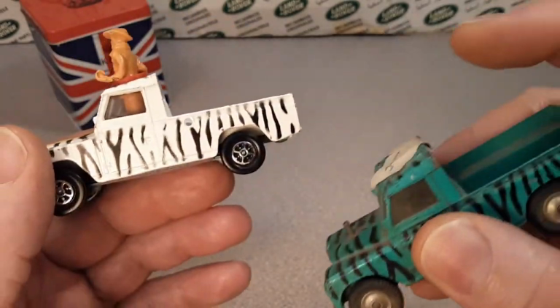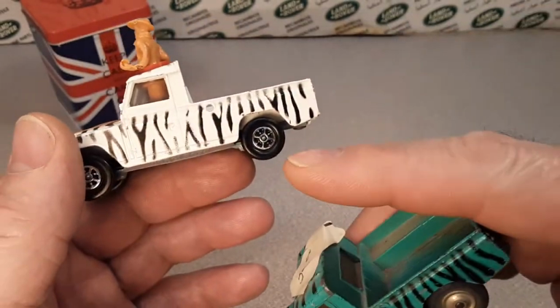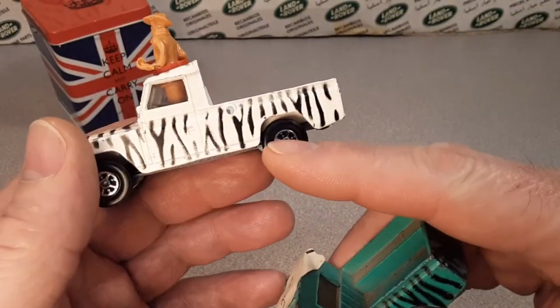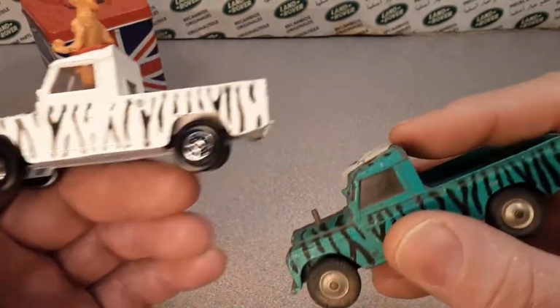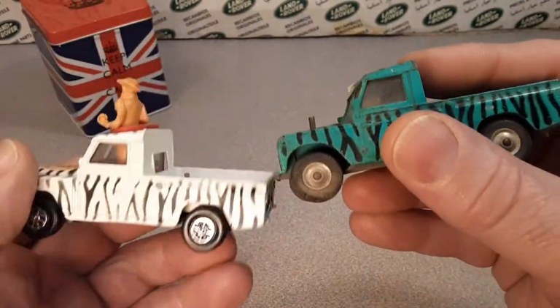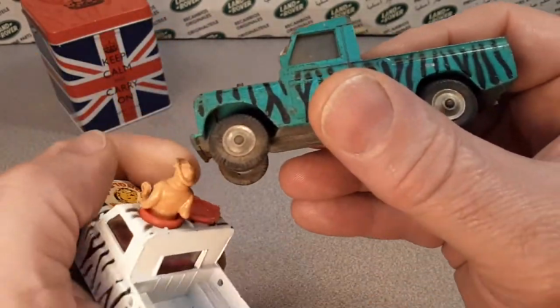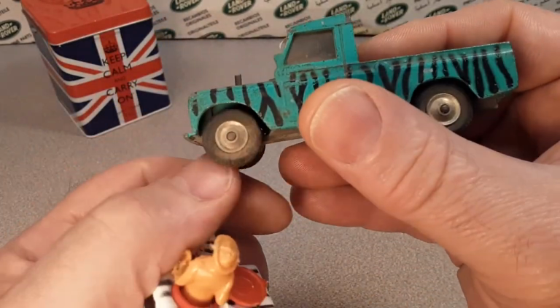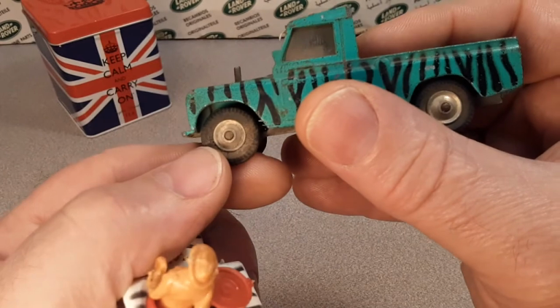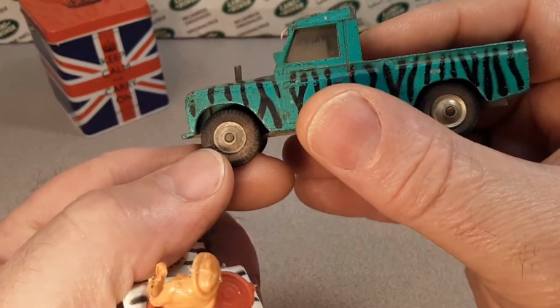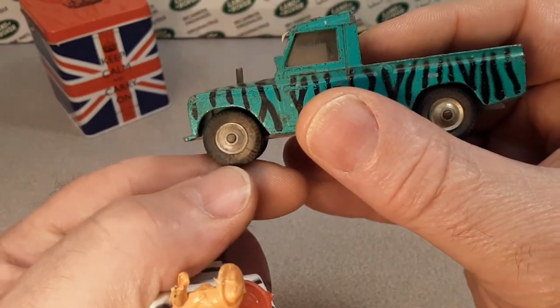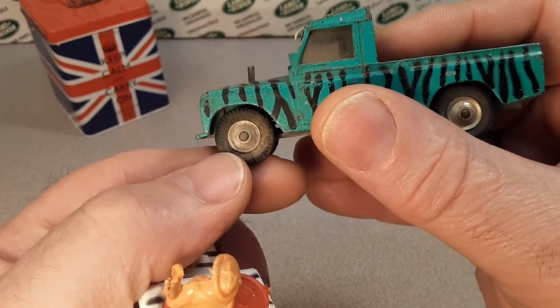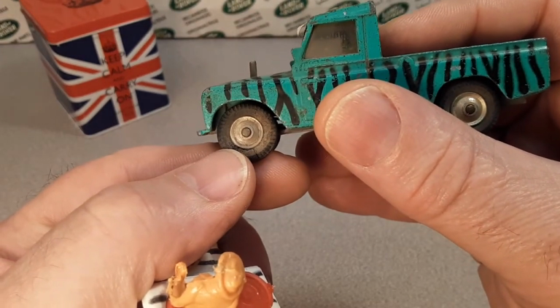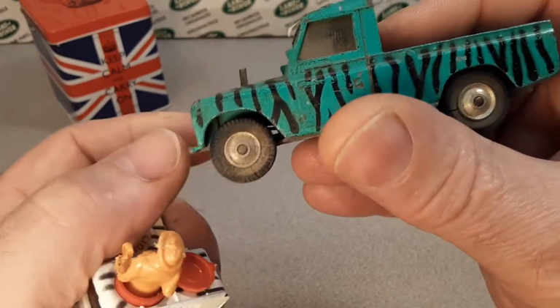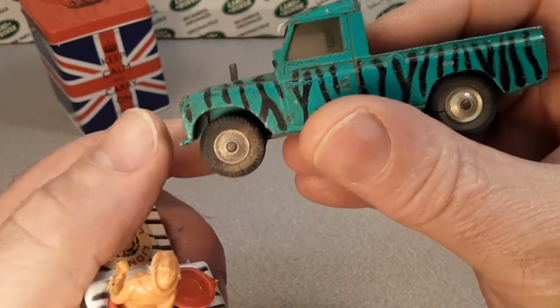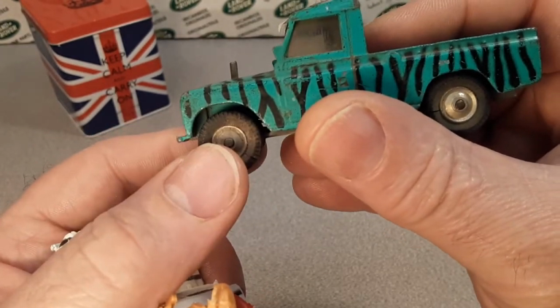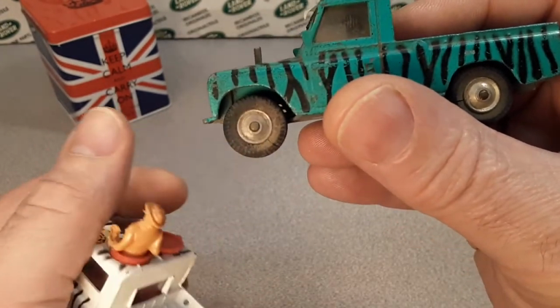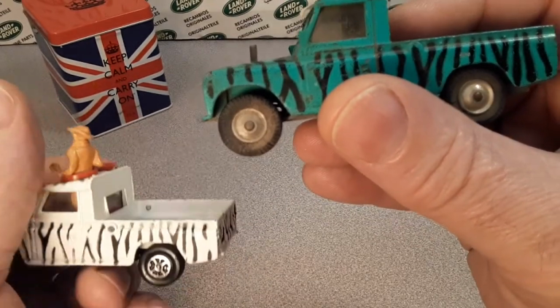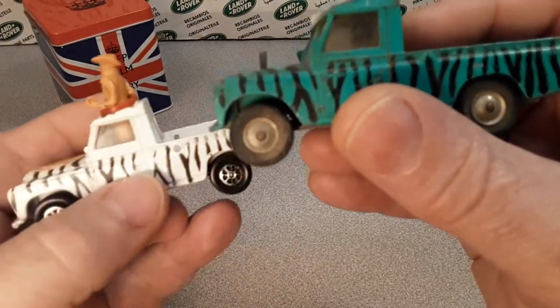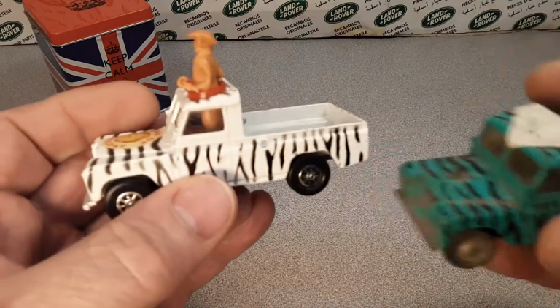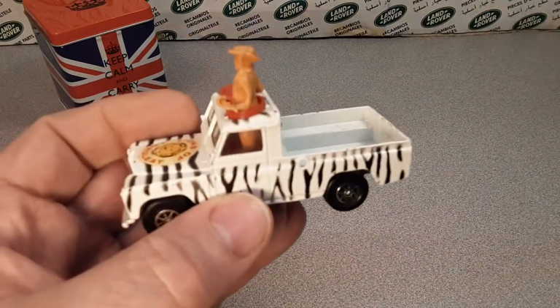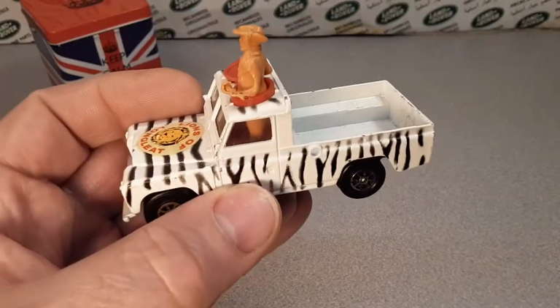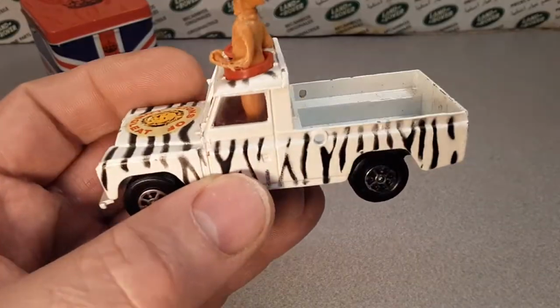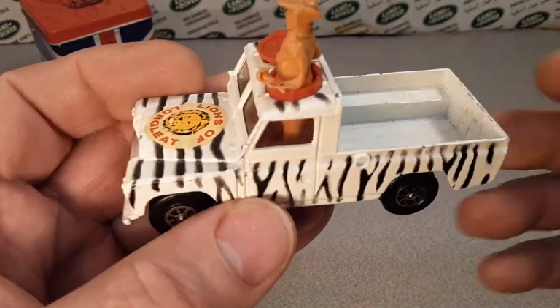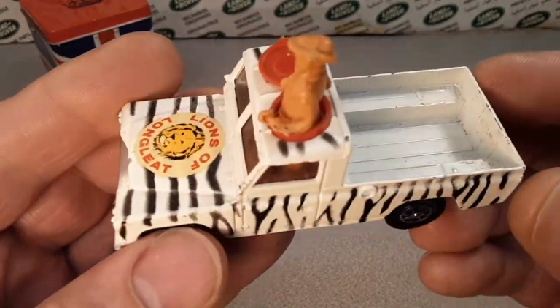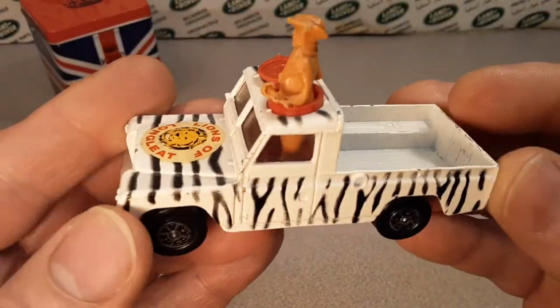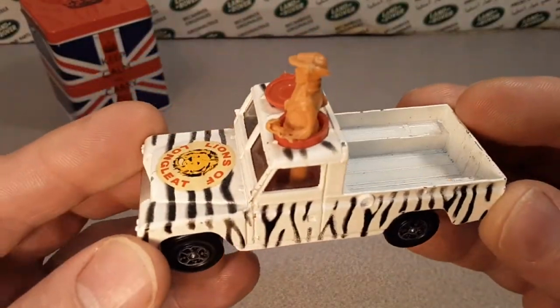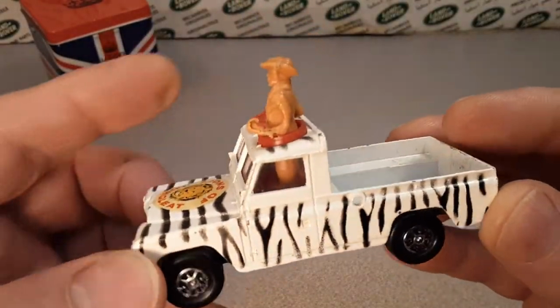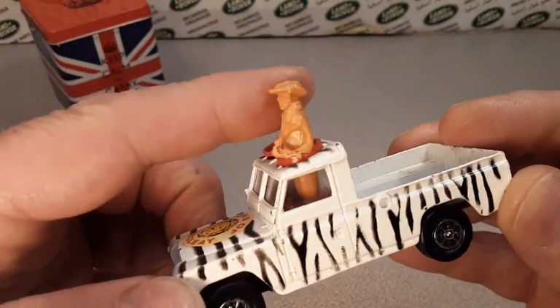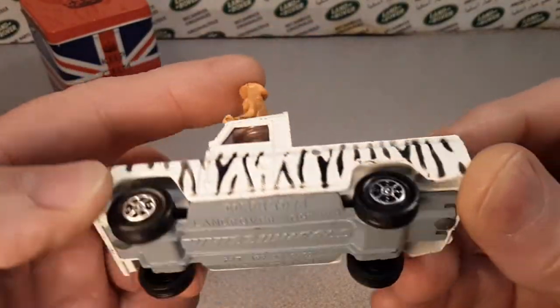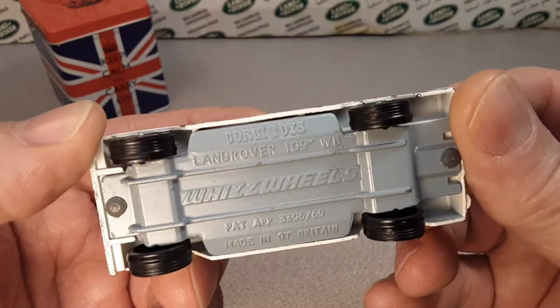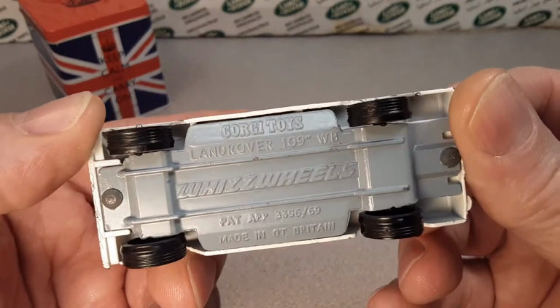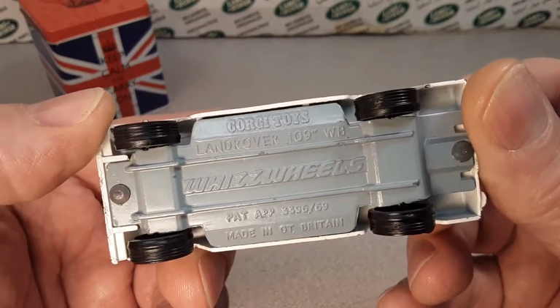The Lions of Longleat also came with pressed aluminum hubs as well as milled hubs like this one, and then all the way up to 1974 where it got the whiz wheels. So very, very interesting.